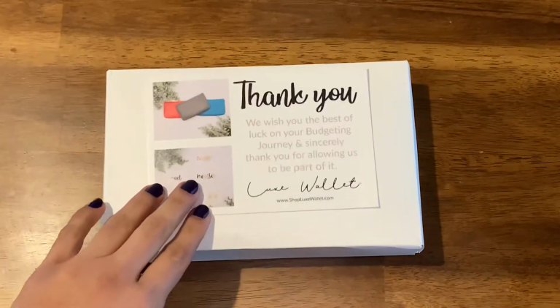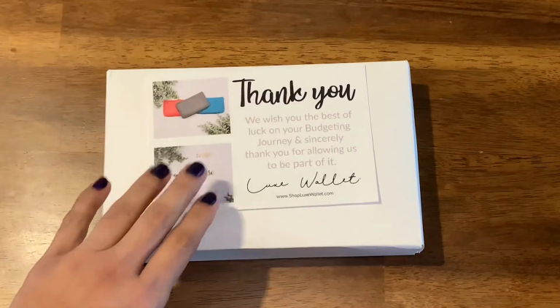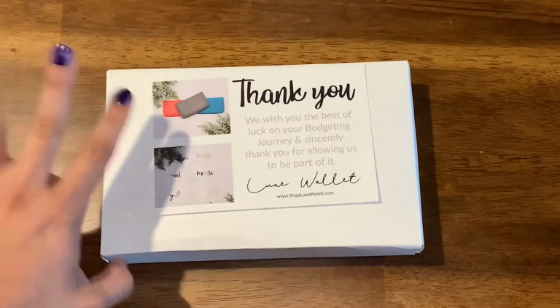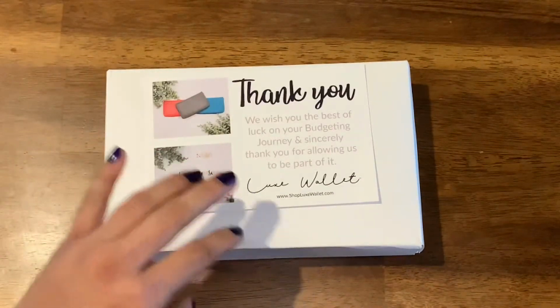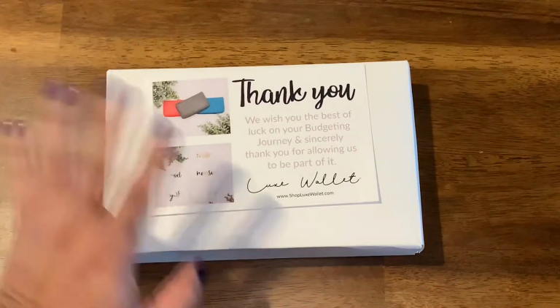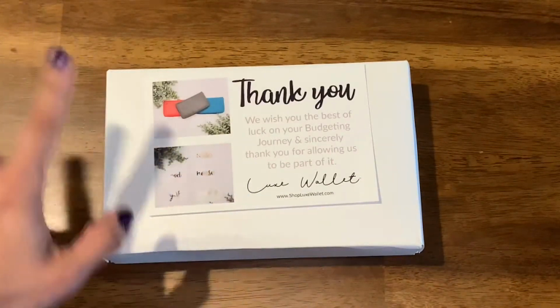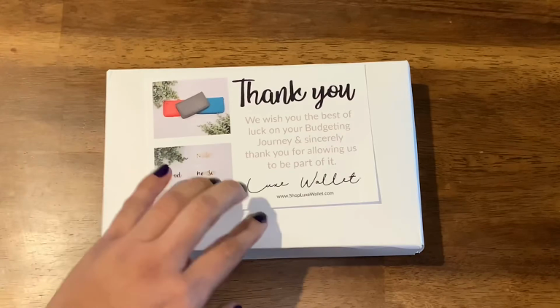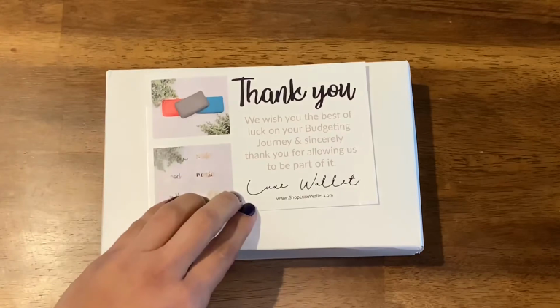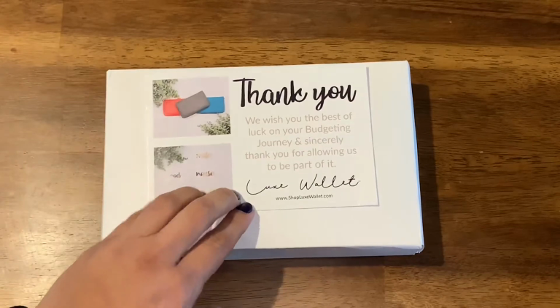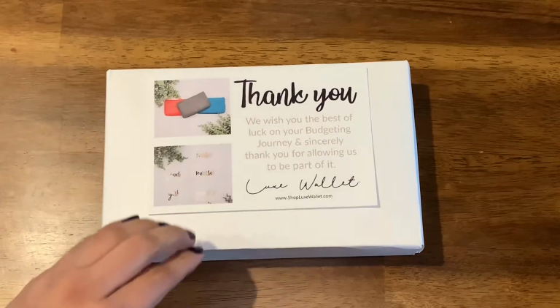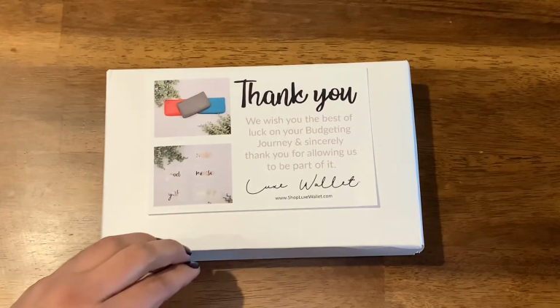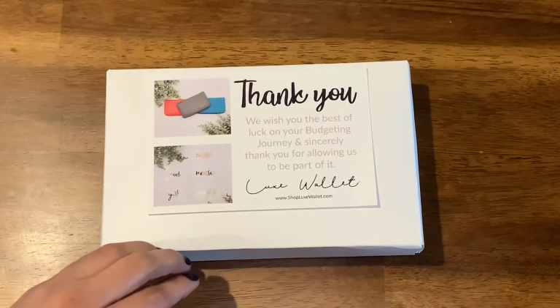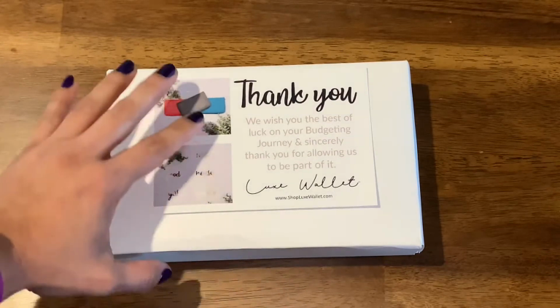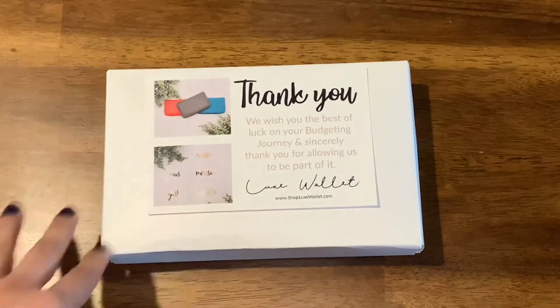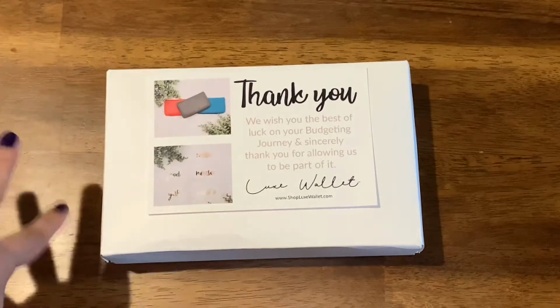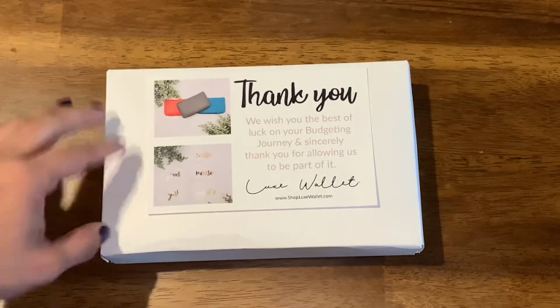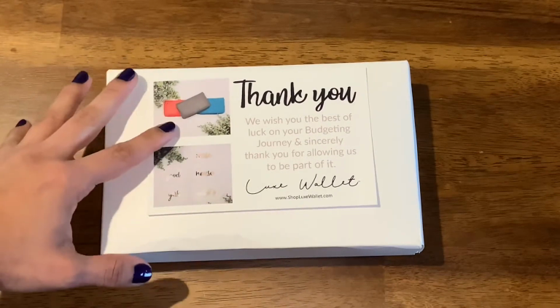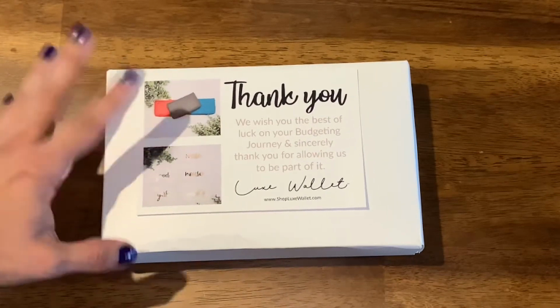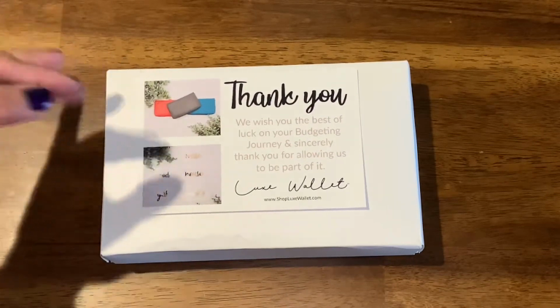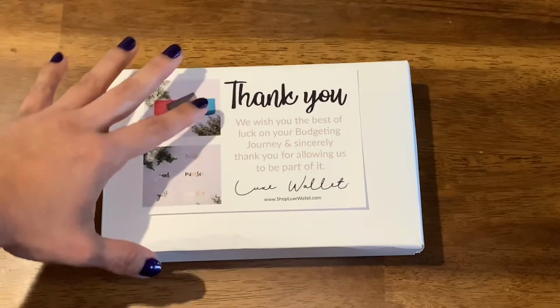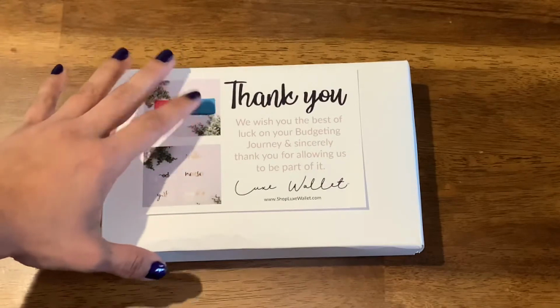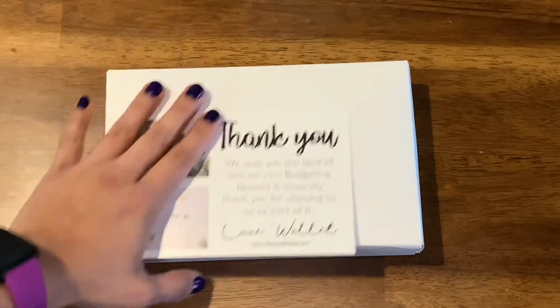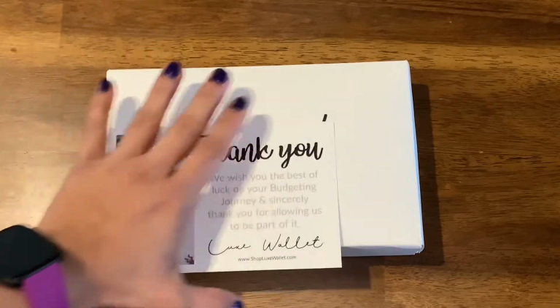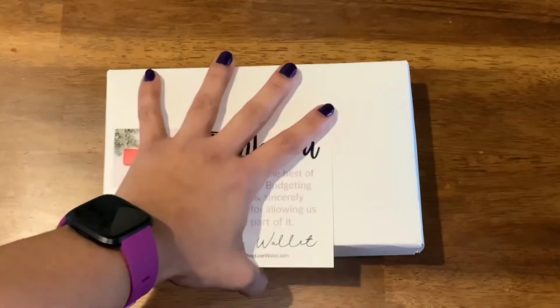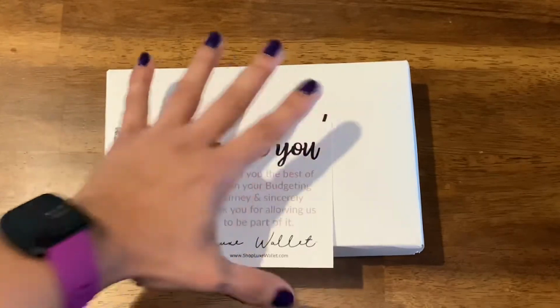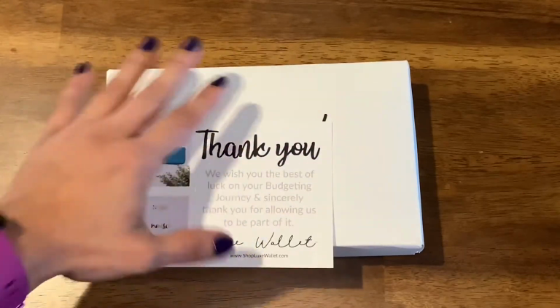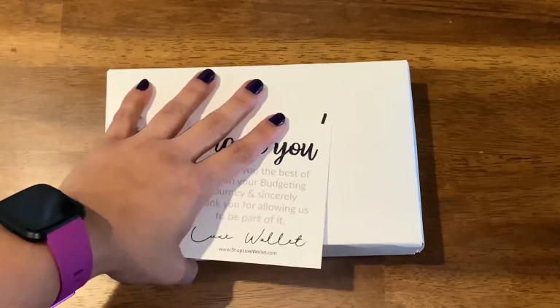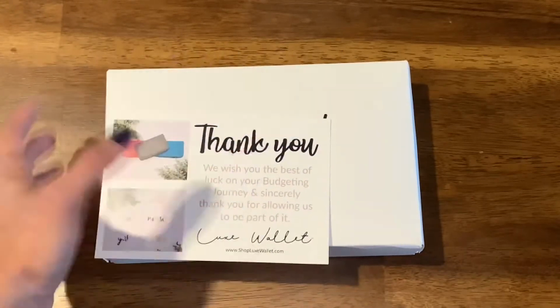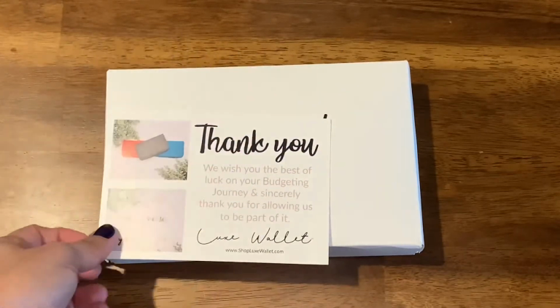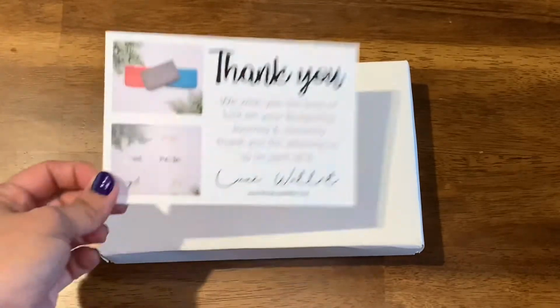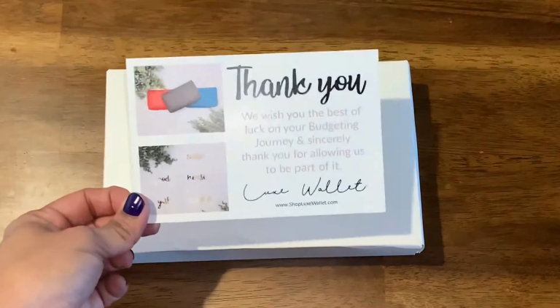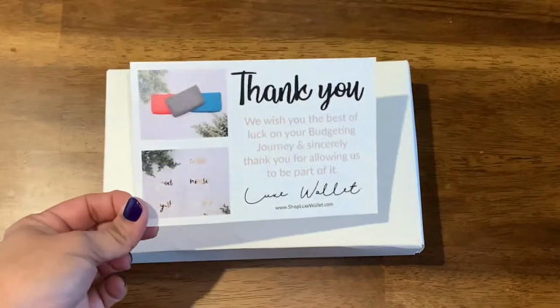I did take it out of the packaging it came in, and this is what I got — the box where the wallet comes in and a thank you card.